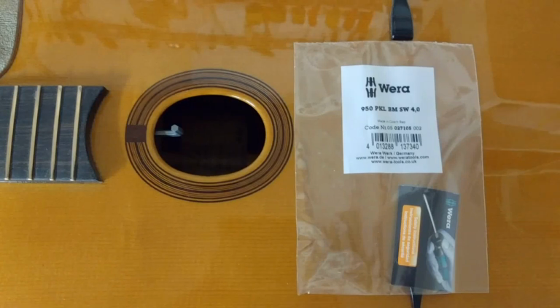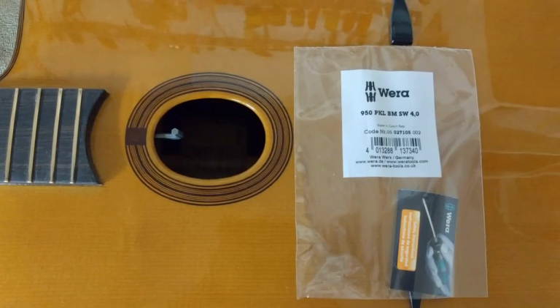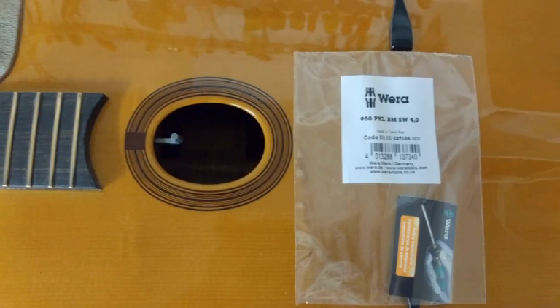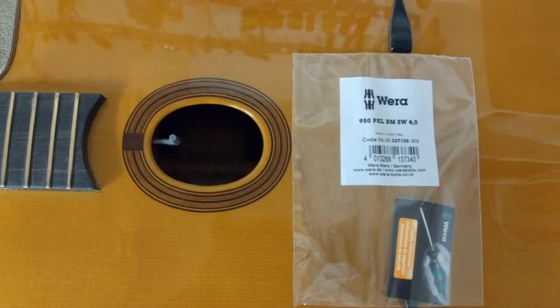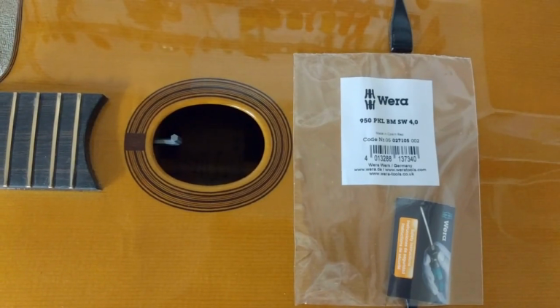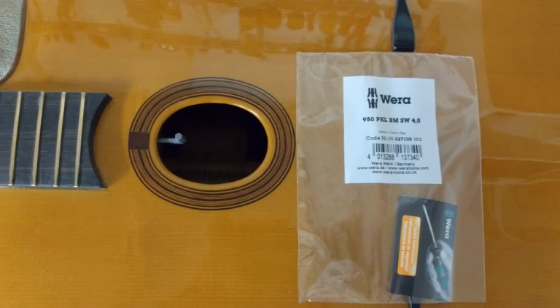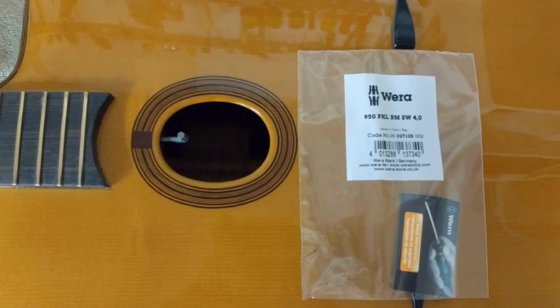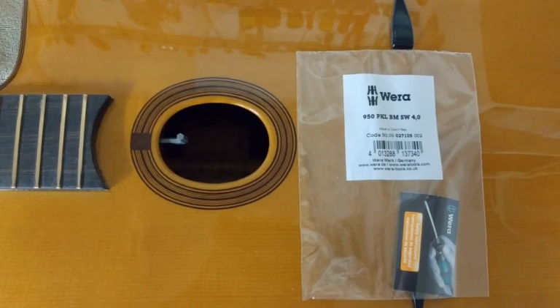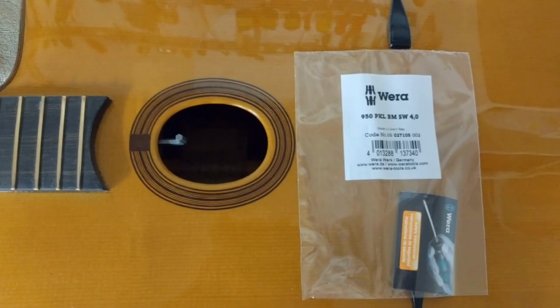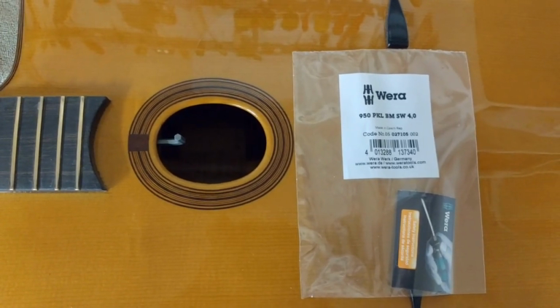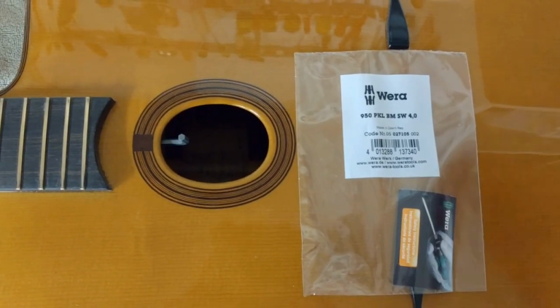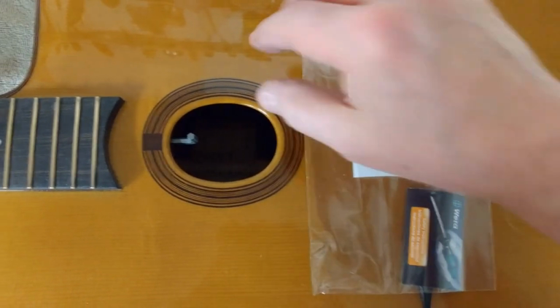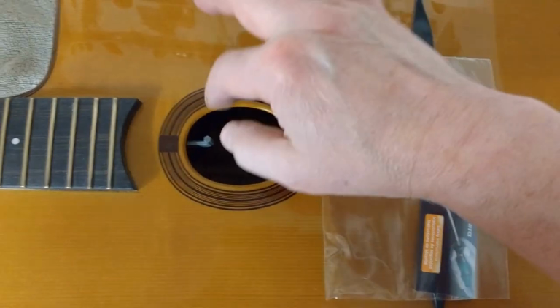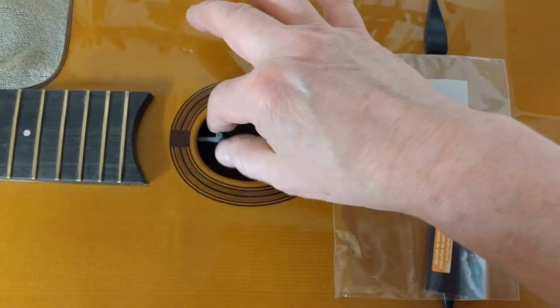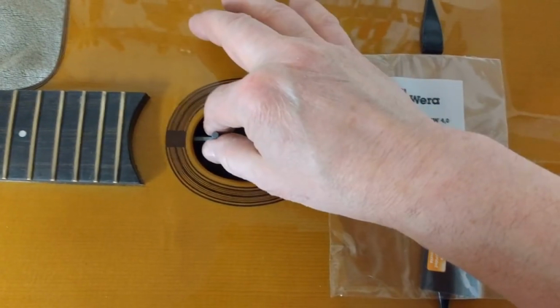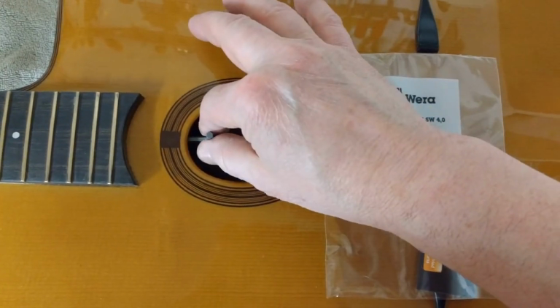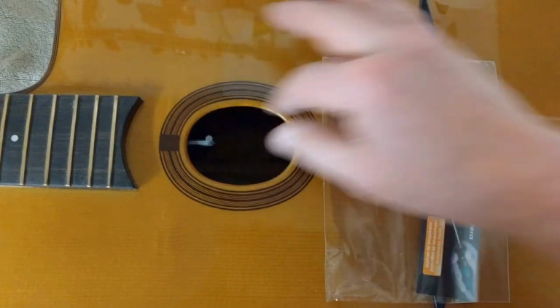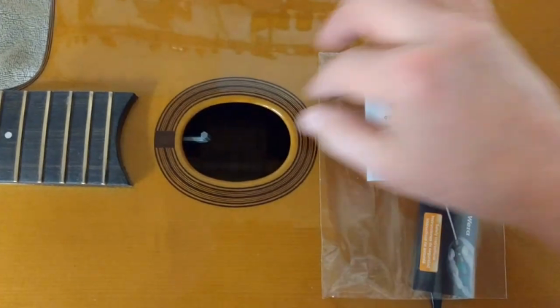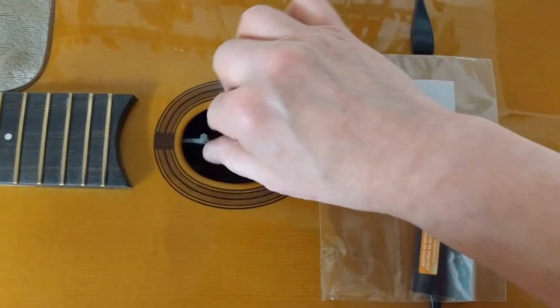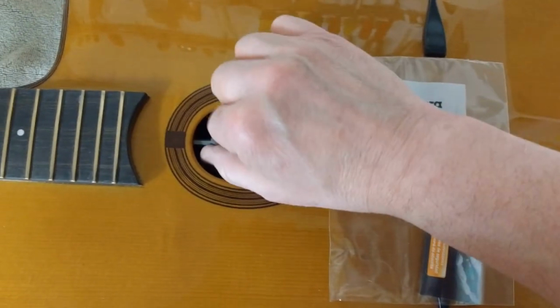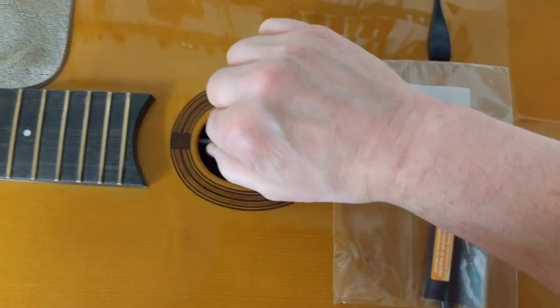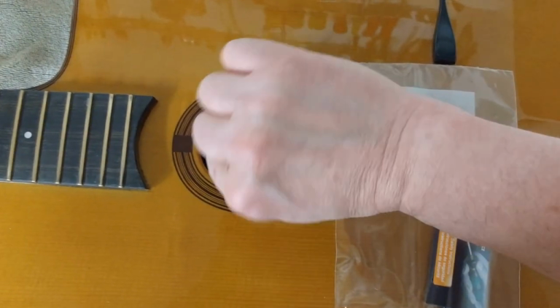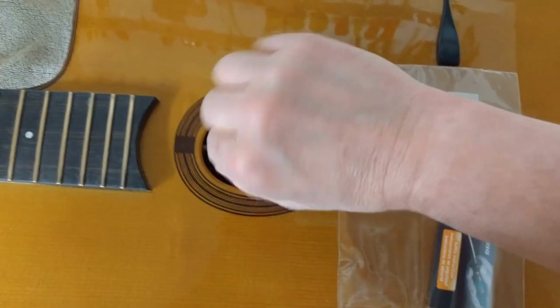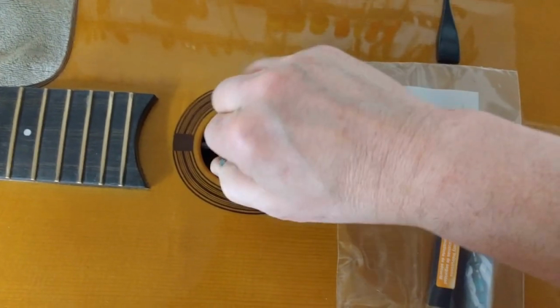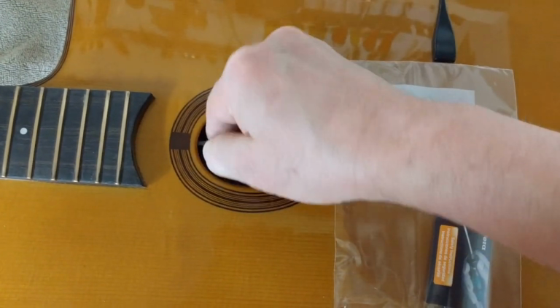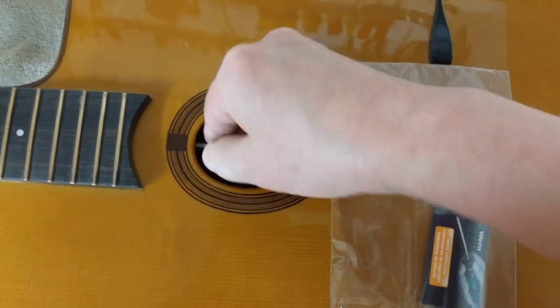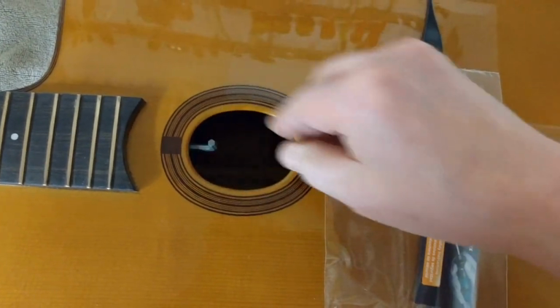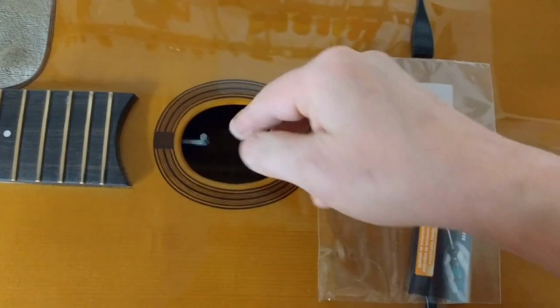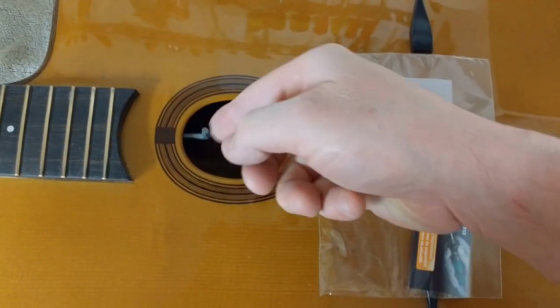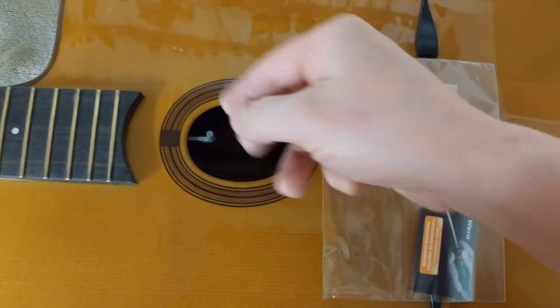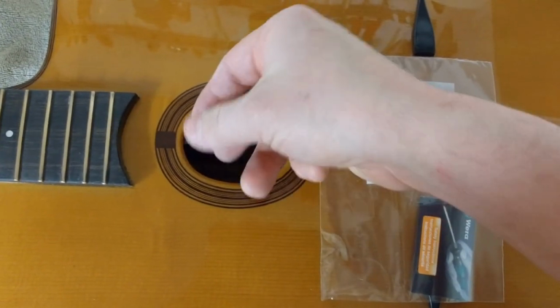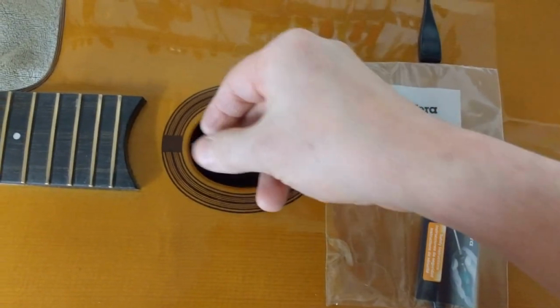Hi, this is Bob Hollow, and this is a brief instructional video of how to insert the truss rod wrench. As you can see, the truss rod wrench is engaged and working.